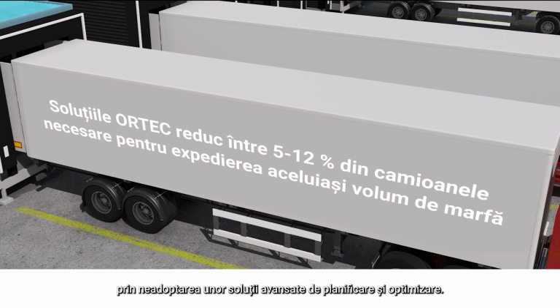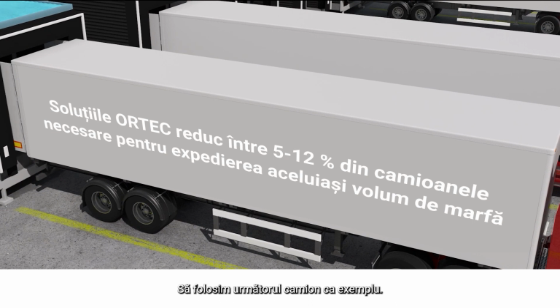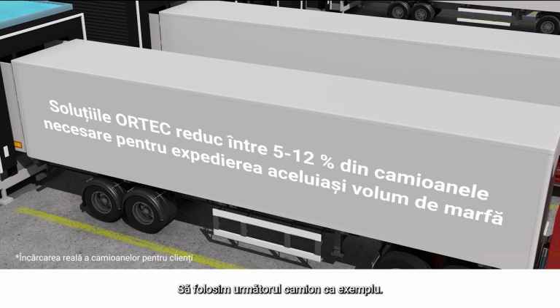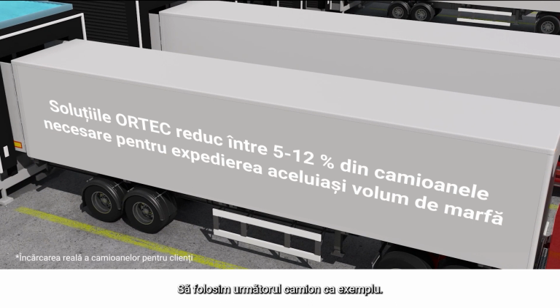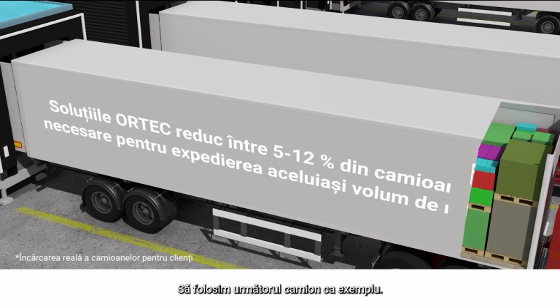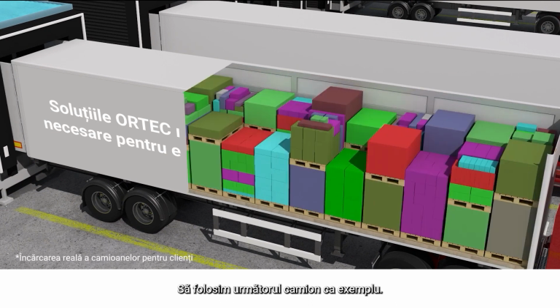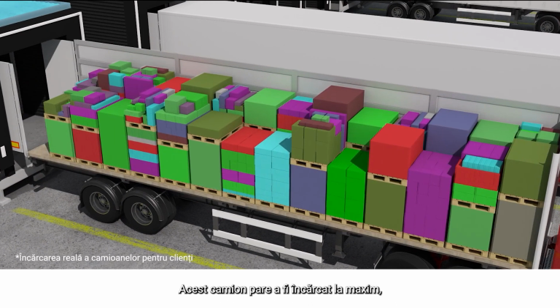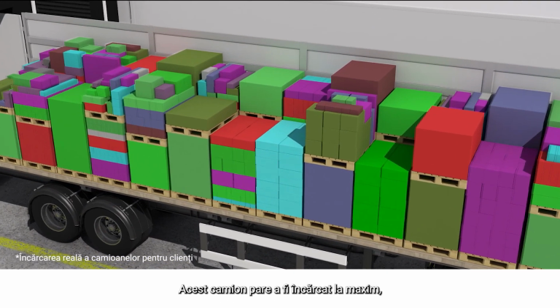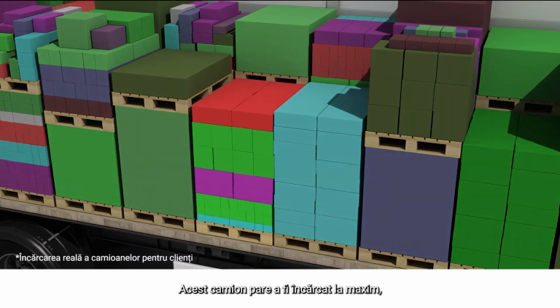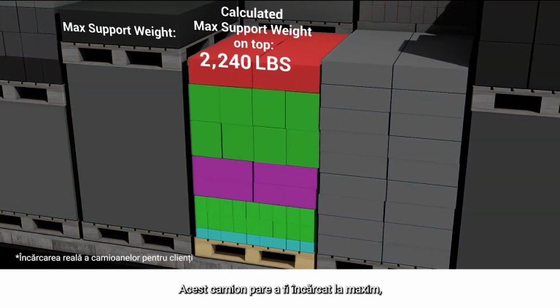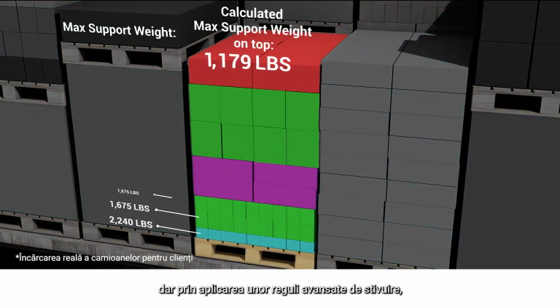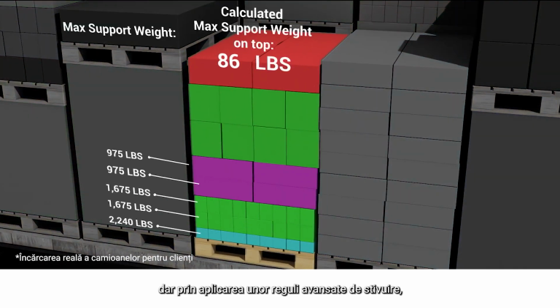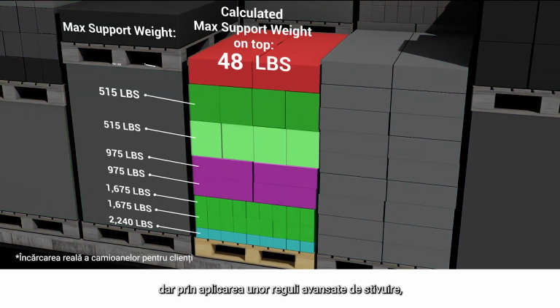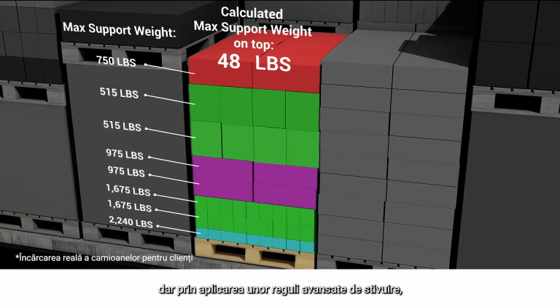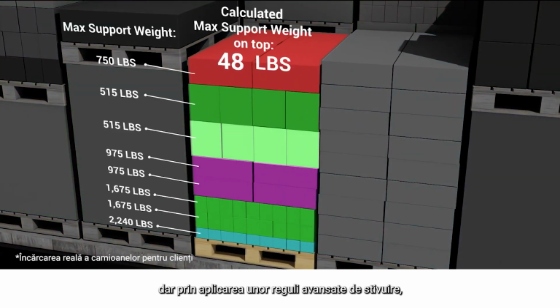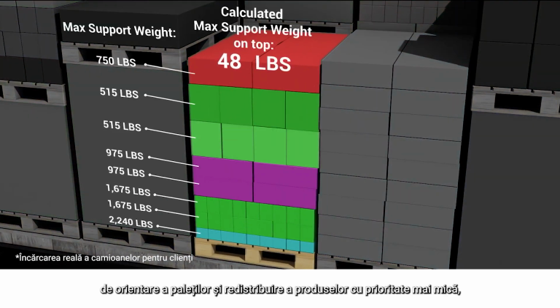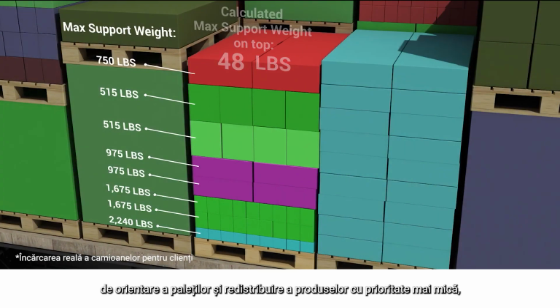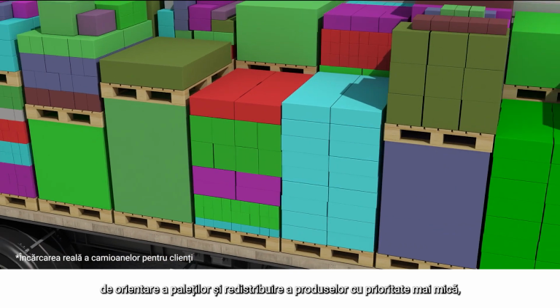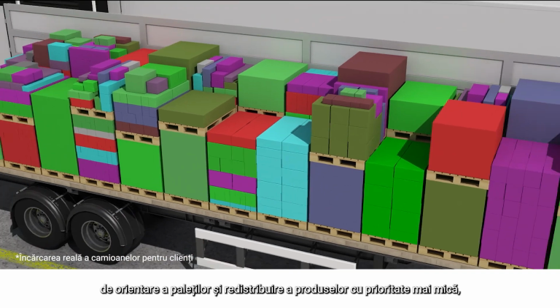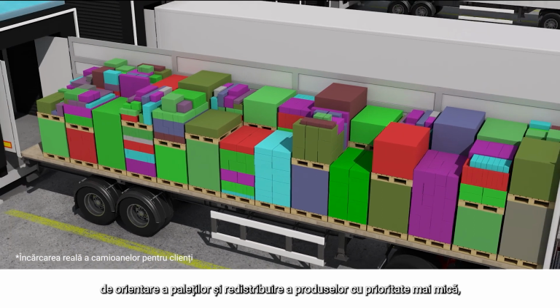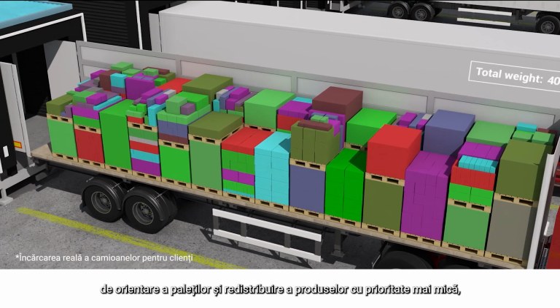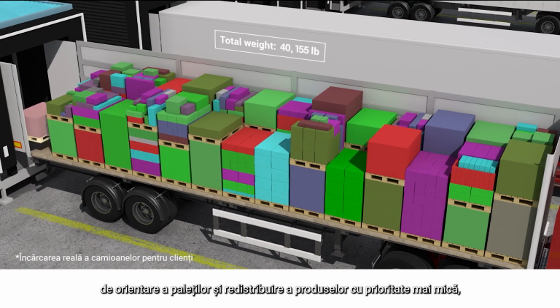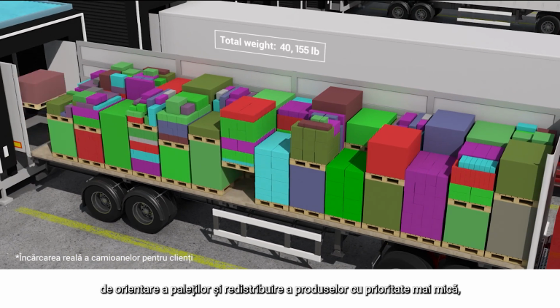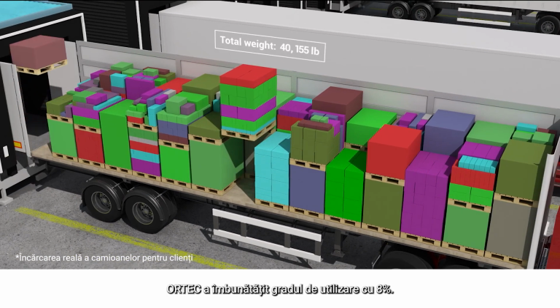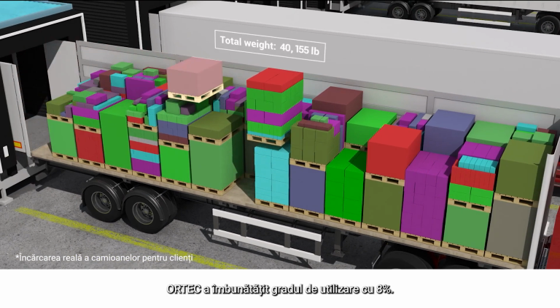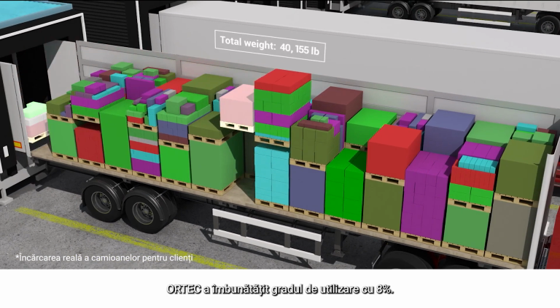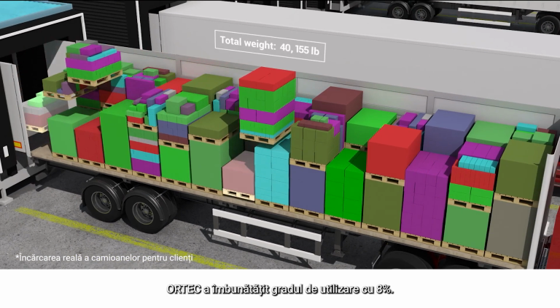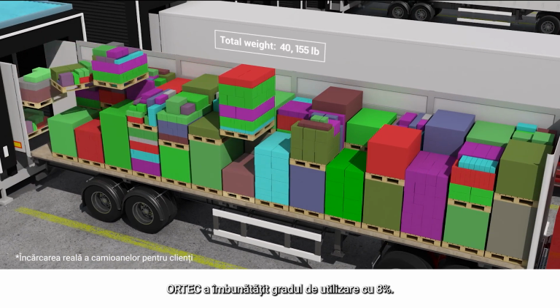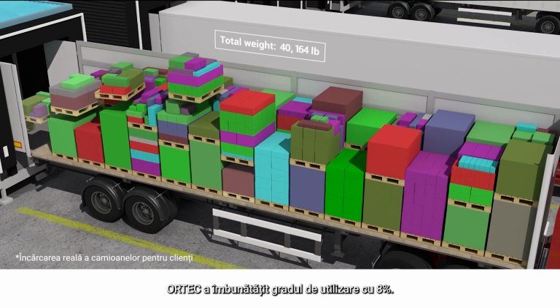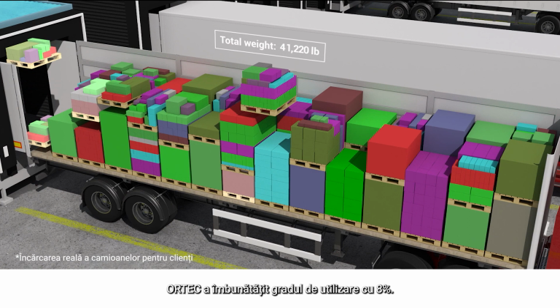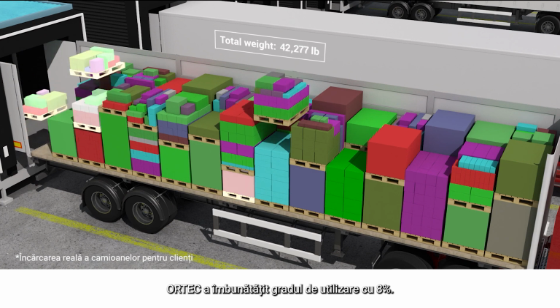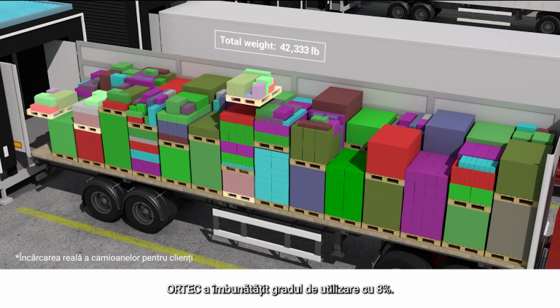Let's use the following truck as an example. This truck appears to be full, but by applying advanced stackability rules, pallet orientation, and pull ahead of lower priority products, Ortec has improved utilization by 8%.